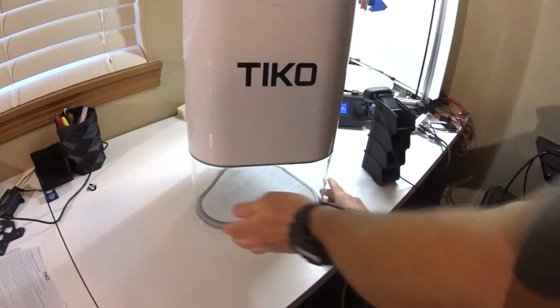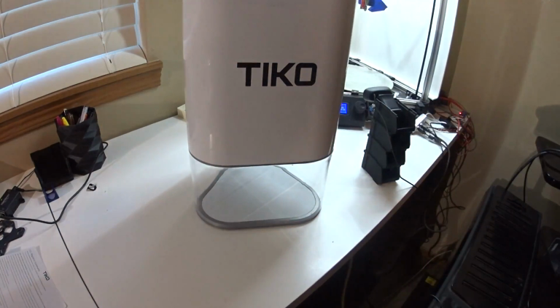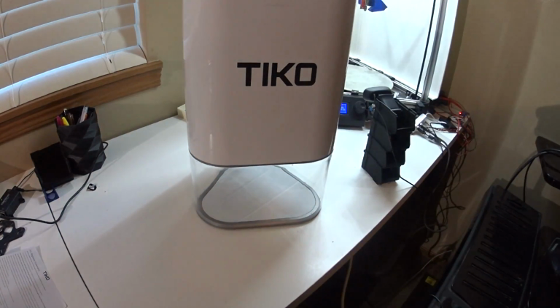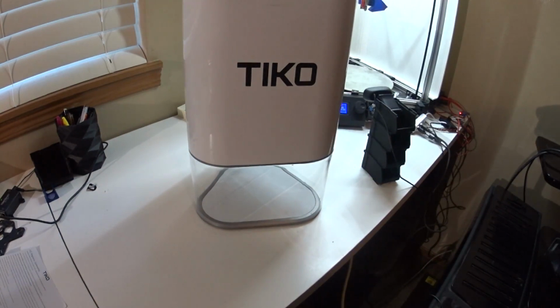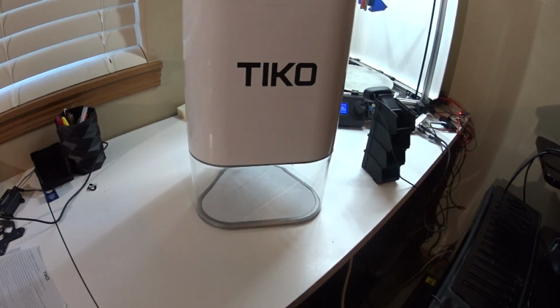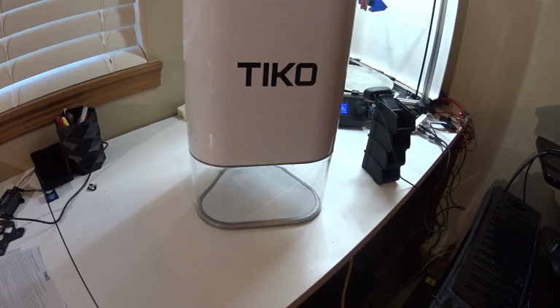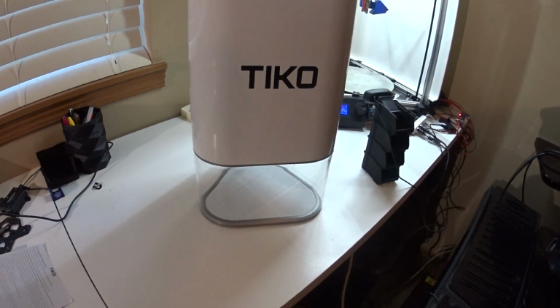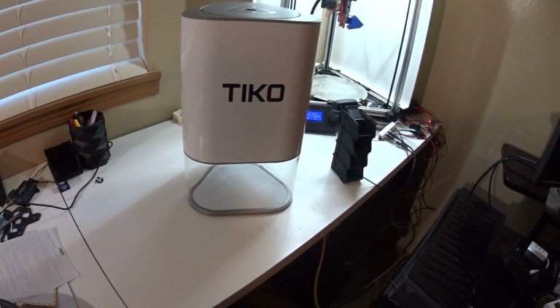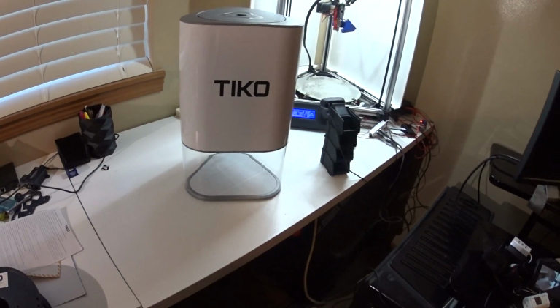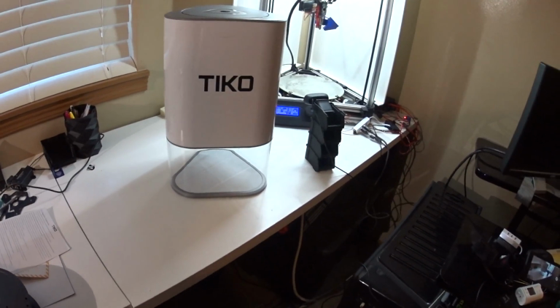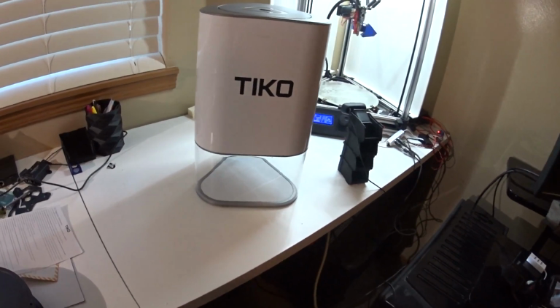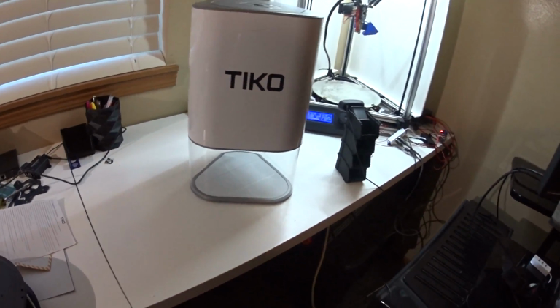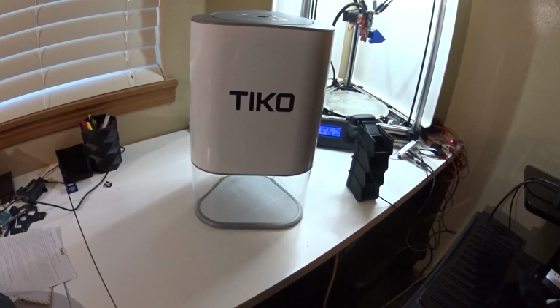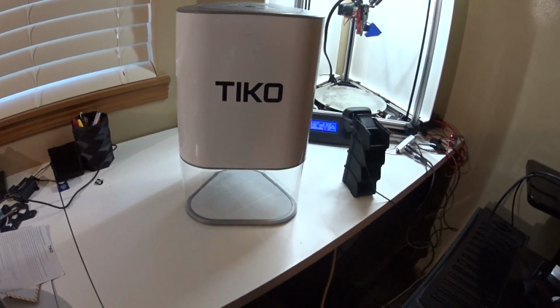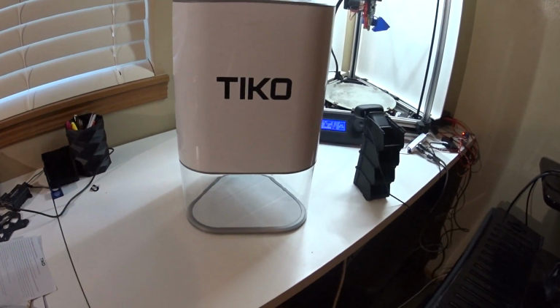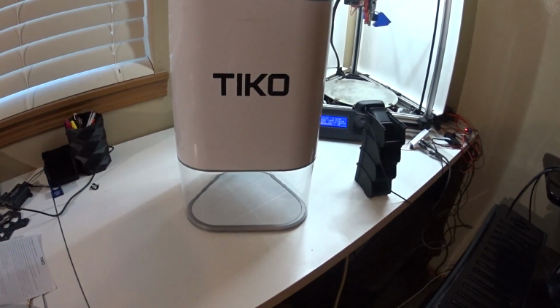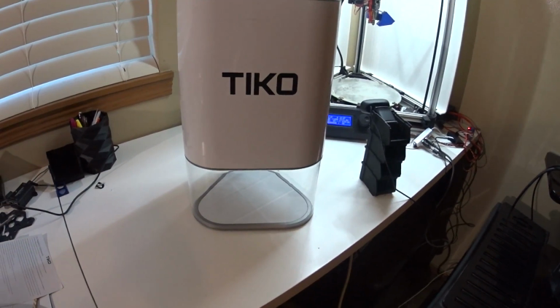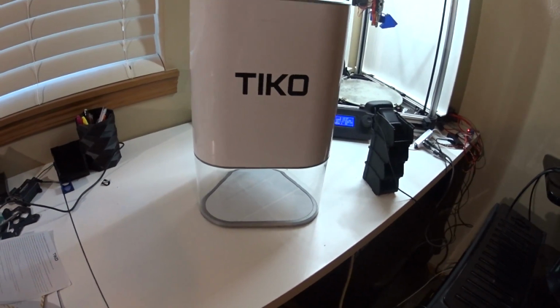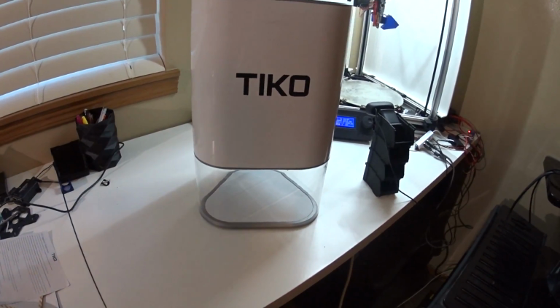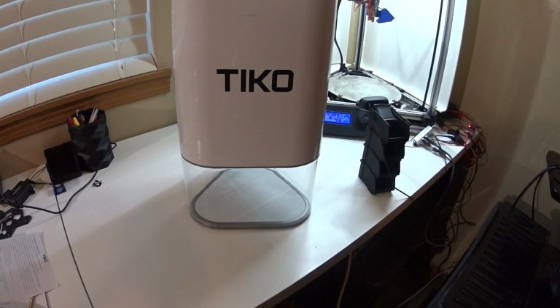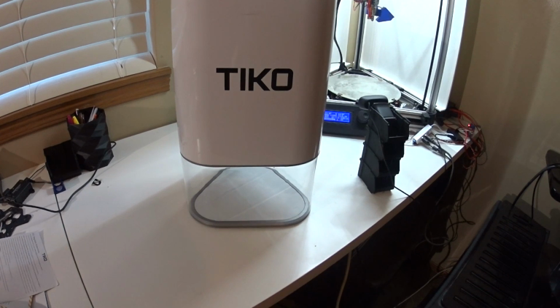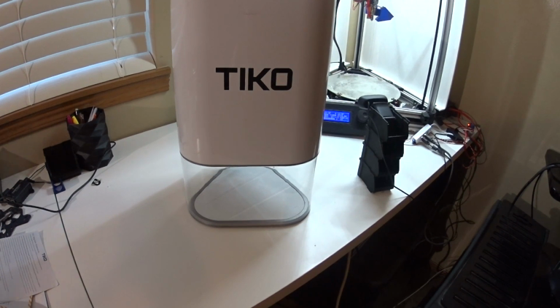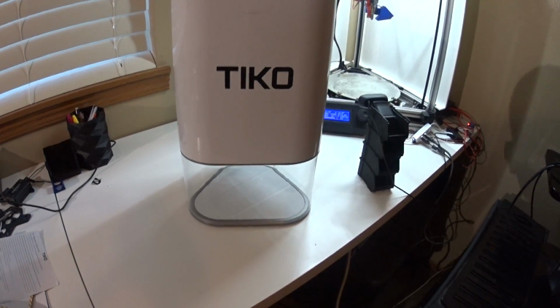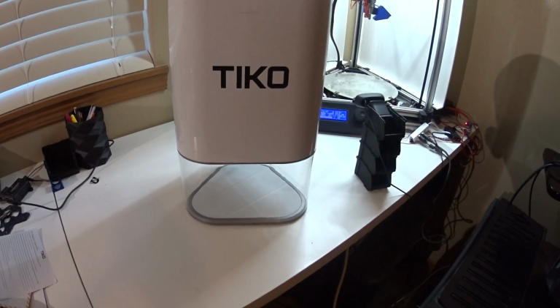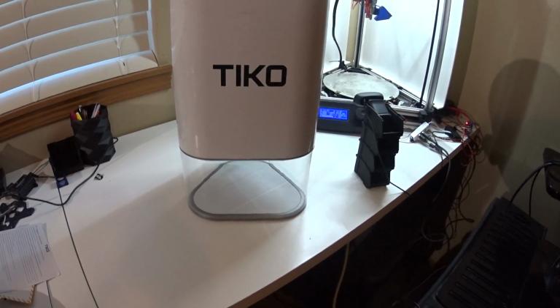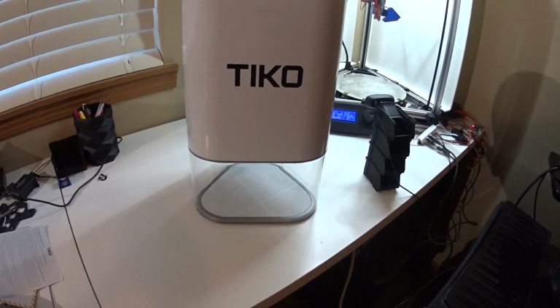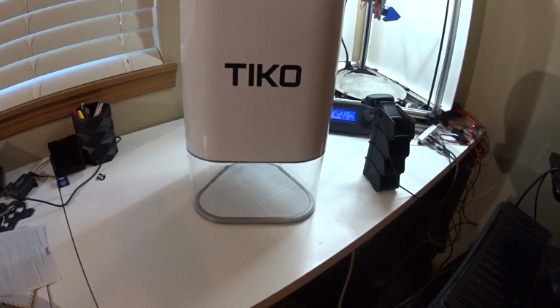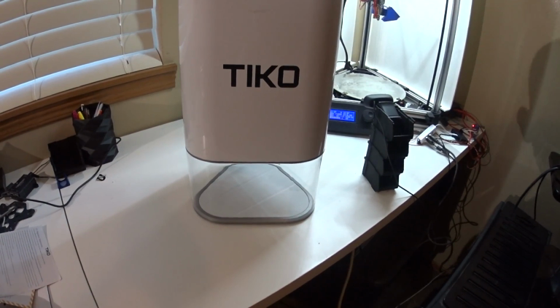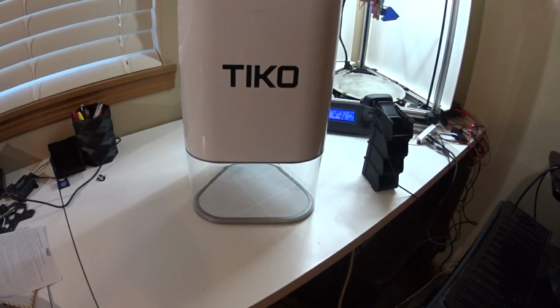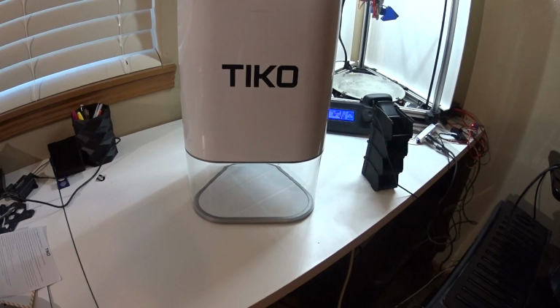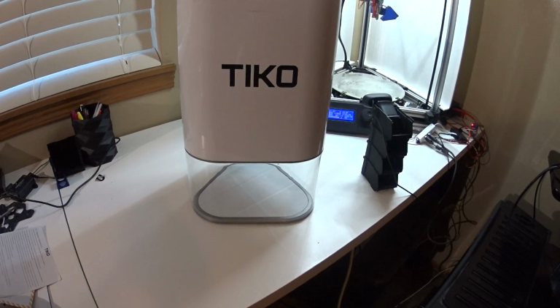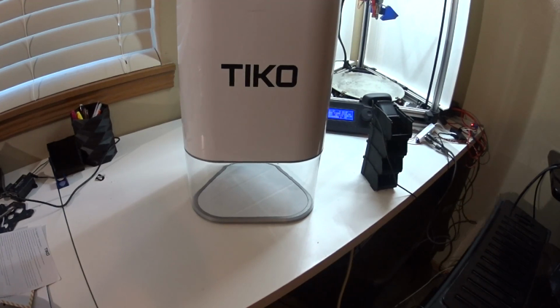If that's what they end up sticking to on the price, at least build-quality wise — I don't know how it prints yet — but build-quality wise, it's worth it.